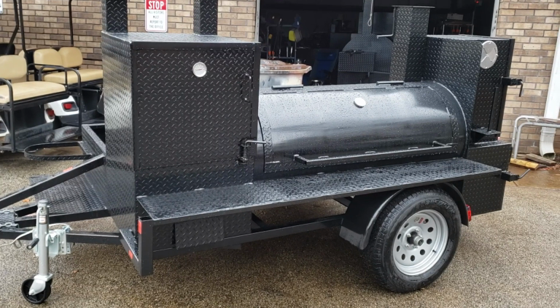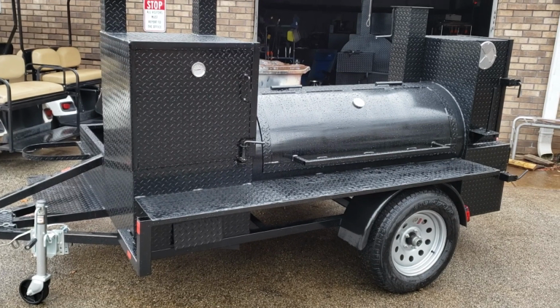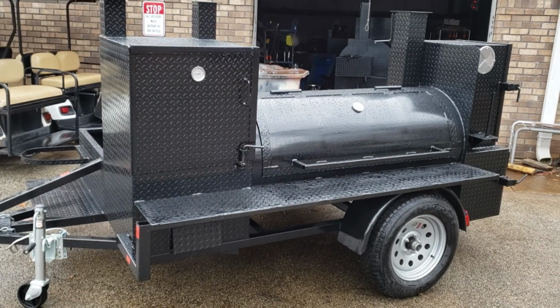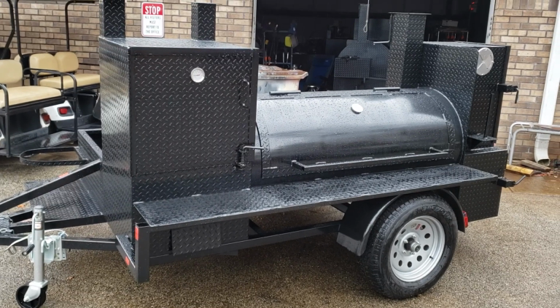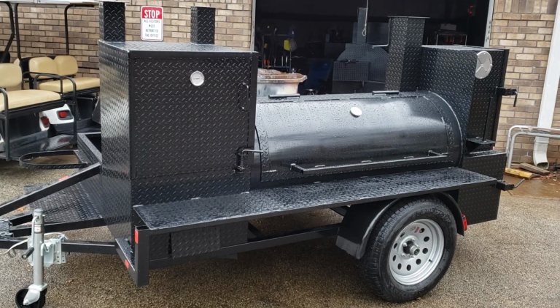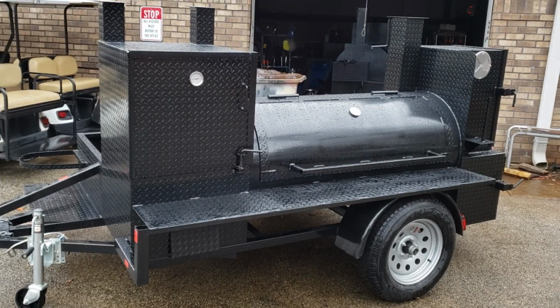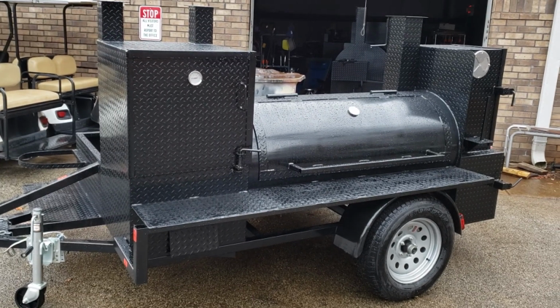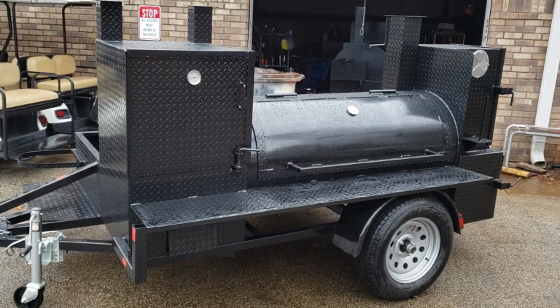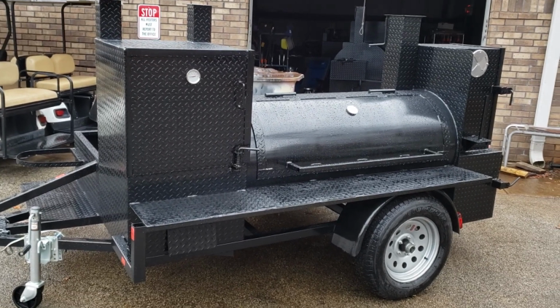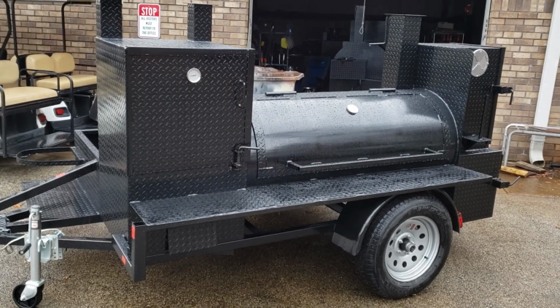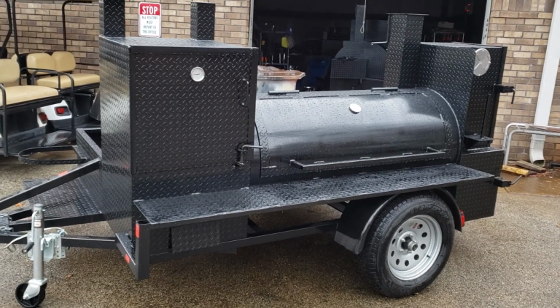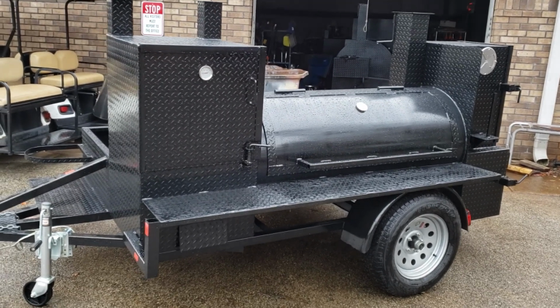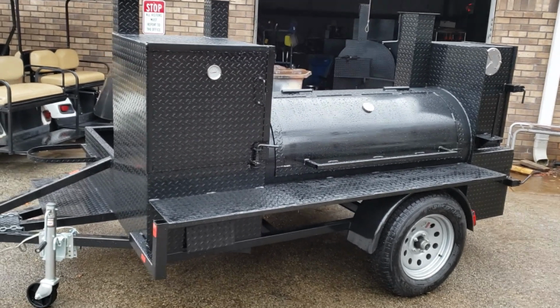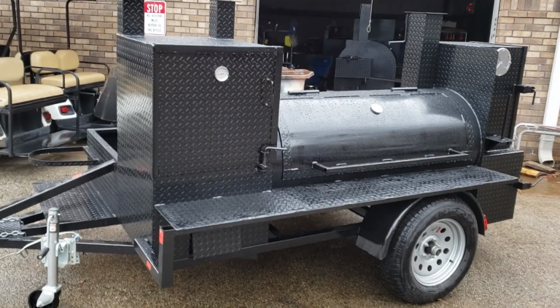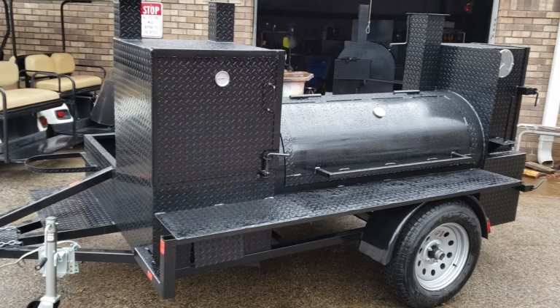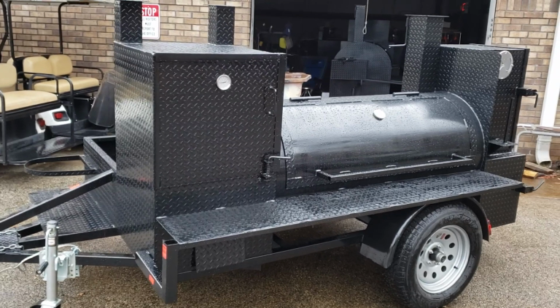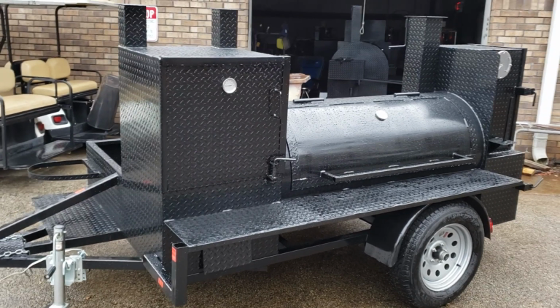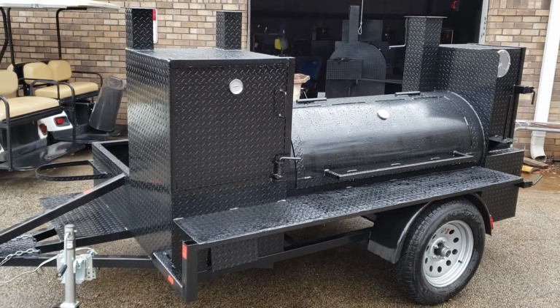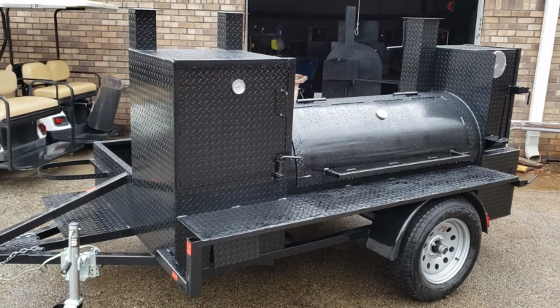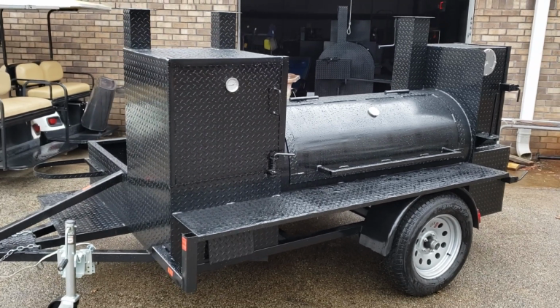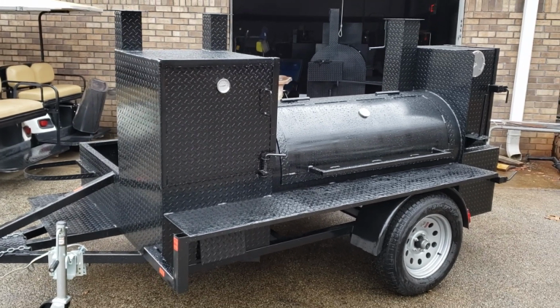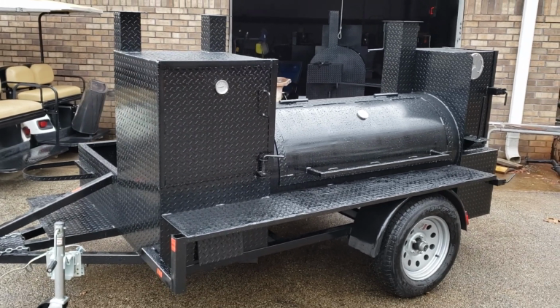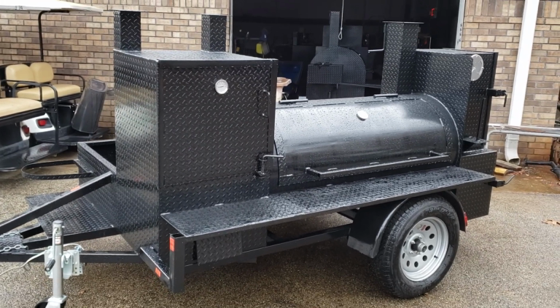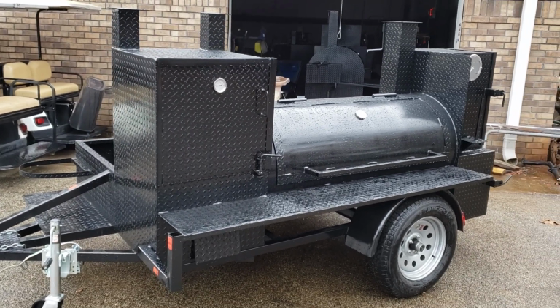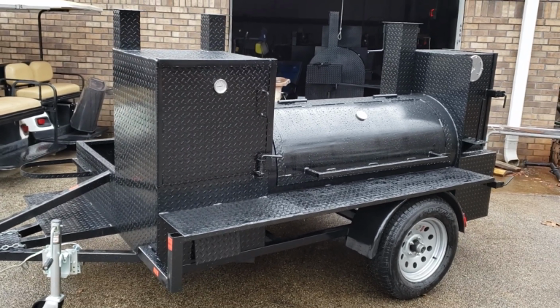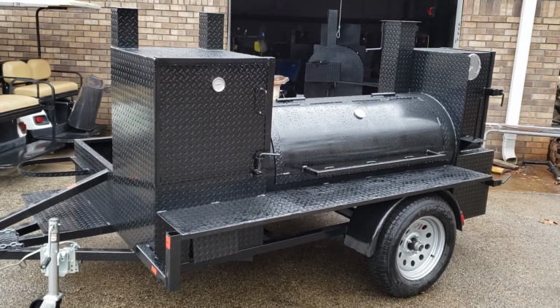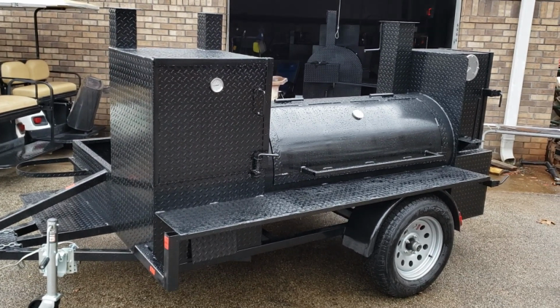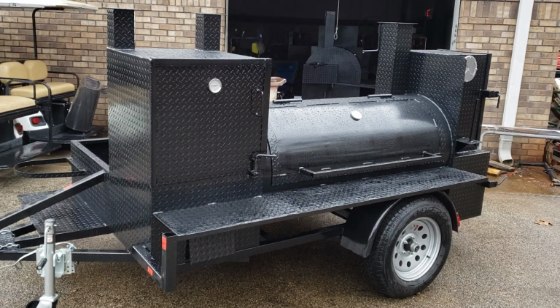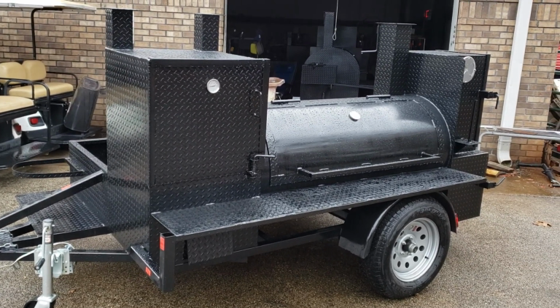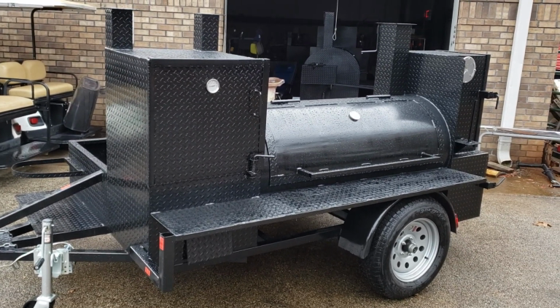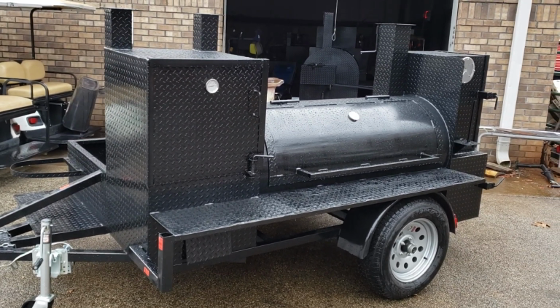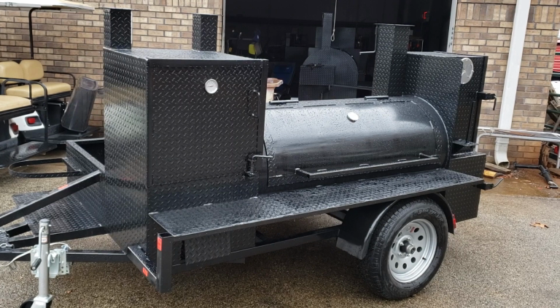Hey everybody, this is Roland, Barbecue Smoker Pros, Brasselton, Georgia. And we just want to show you a quick video on the Mini Hogzilla.